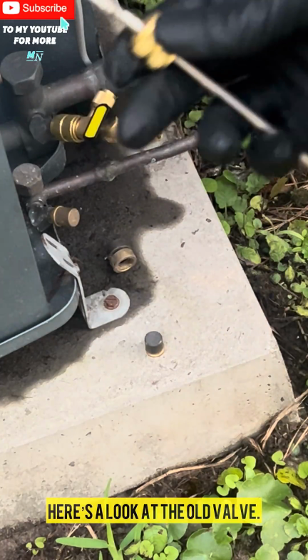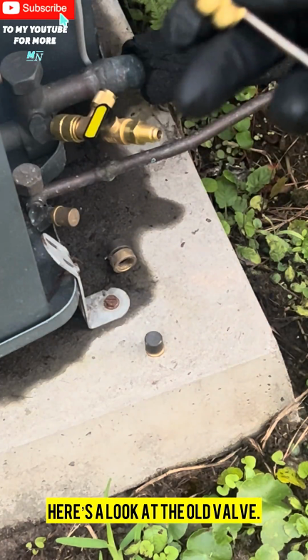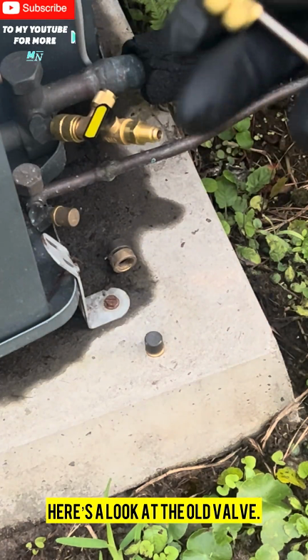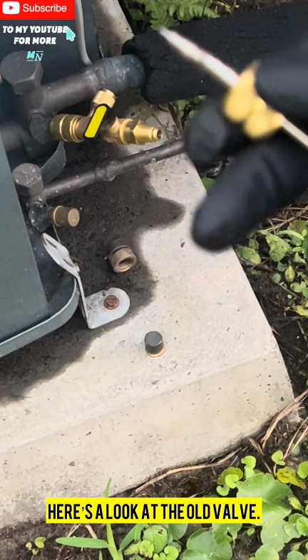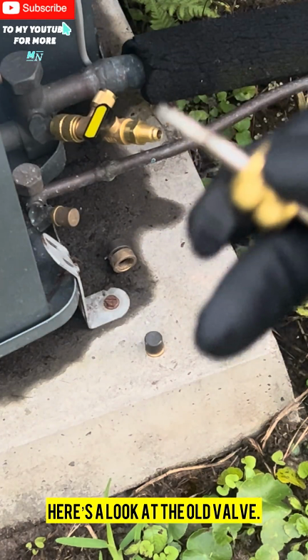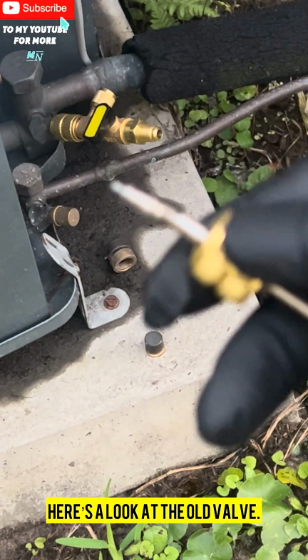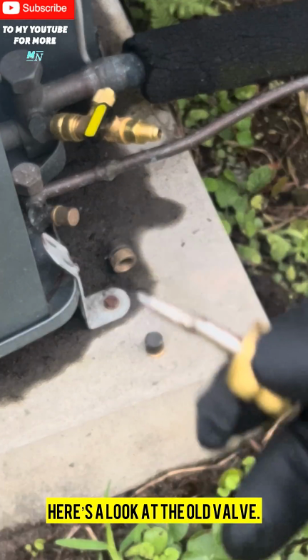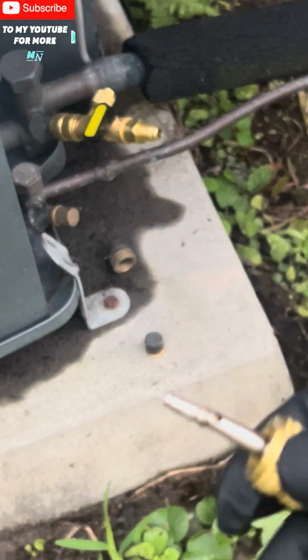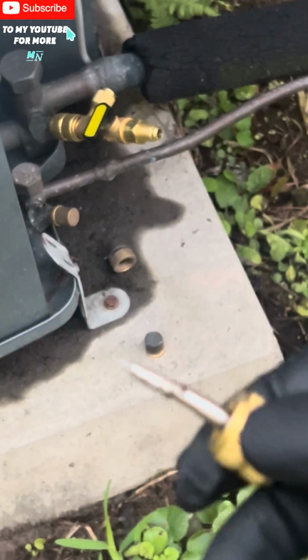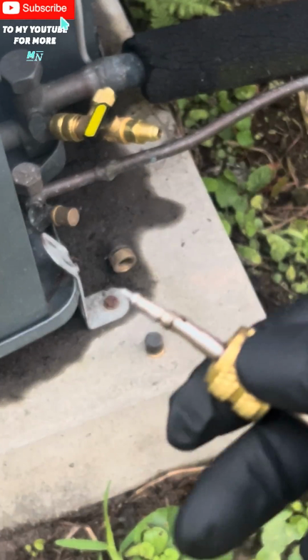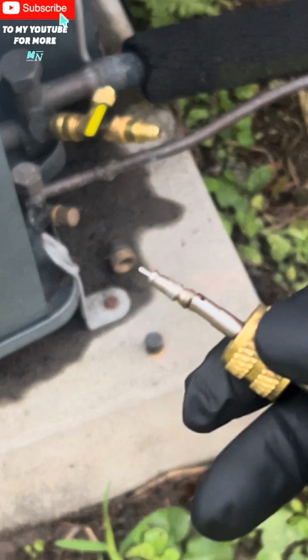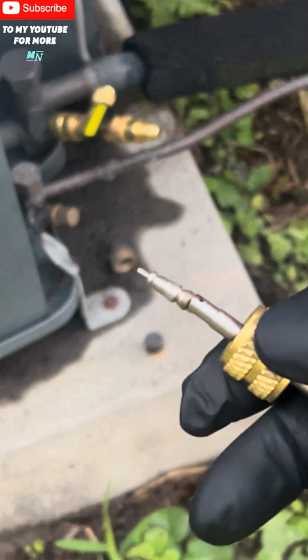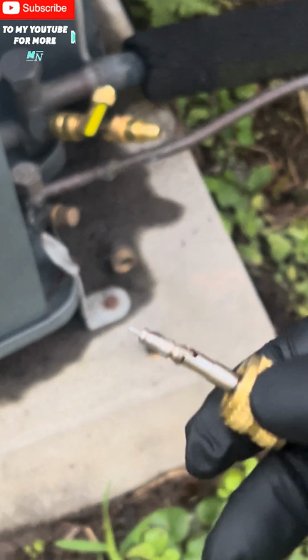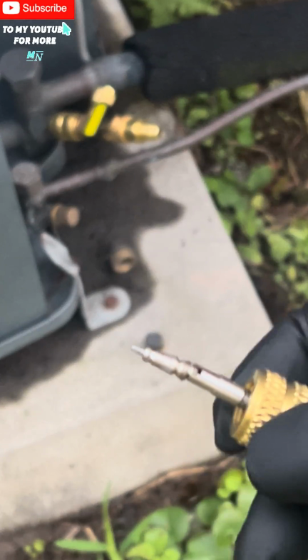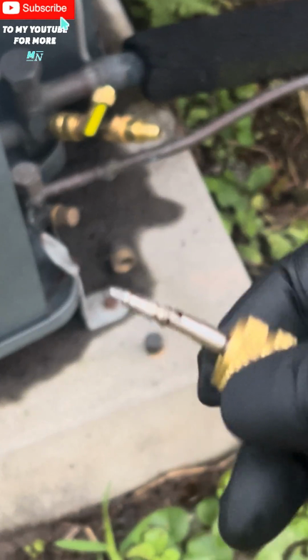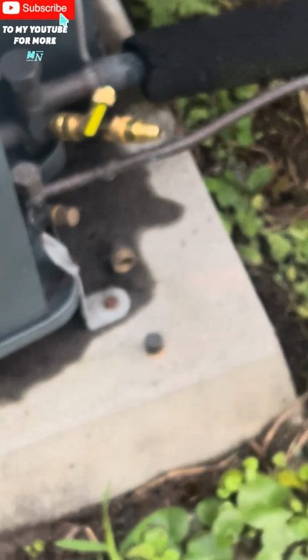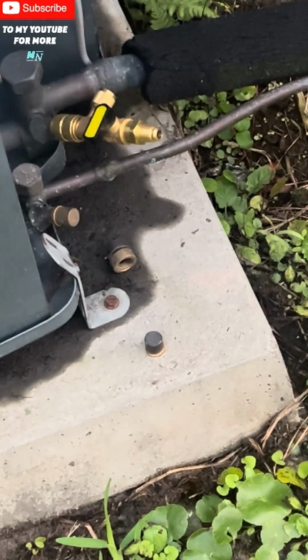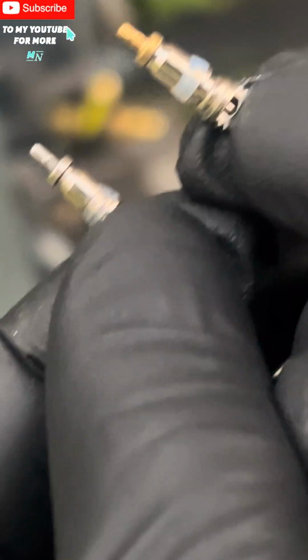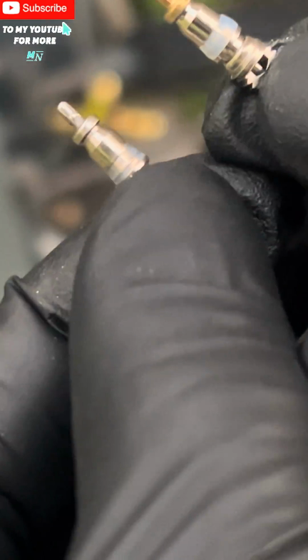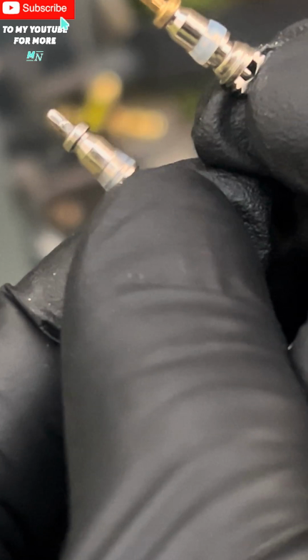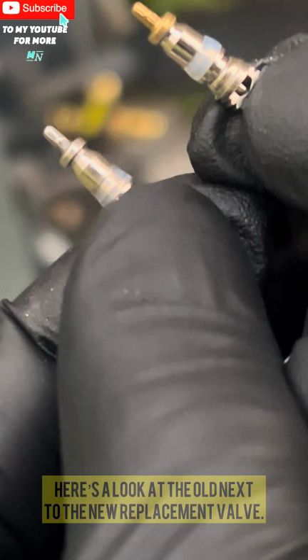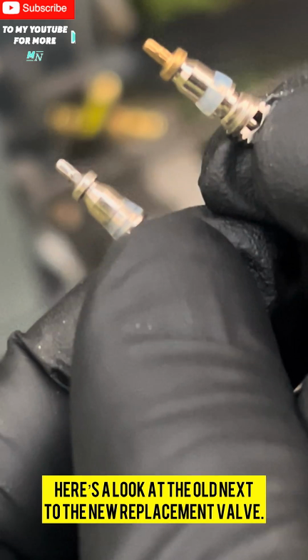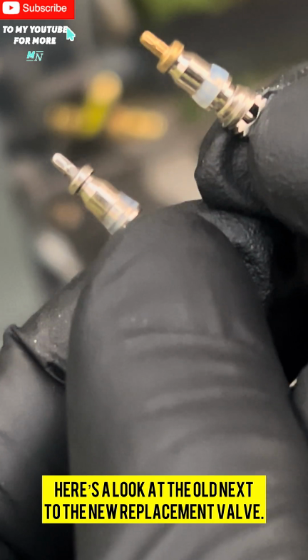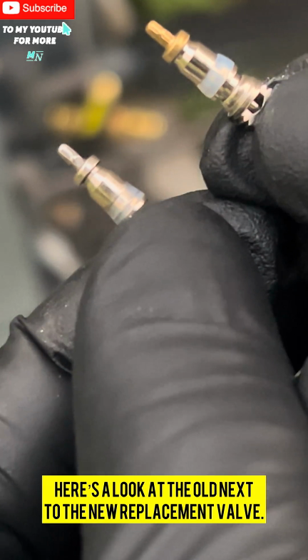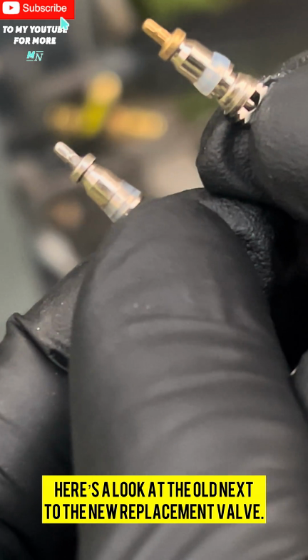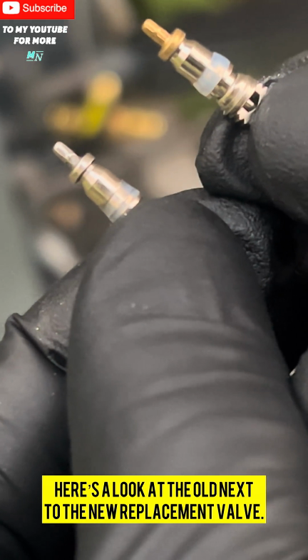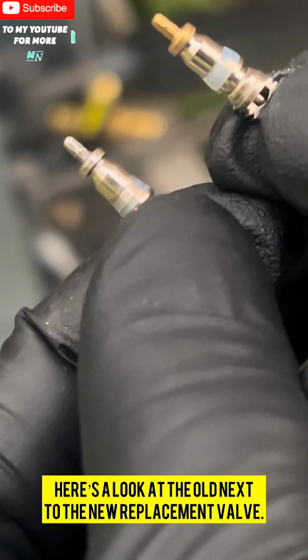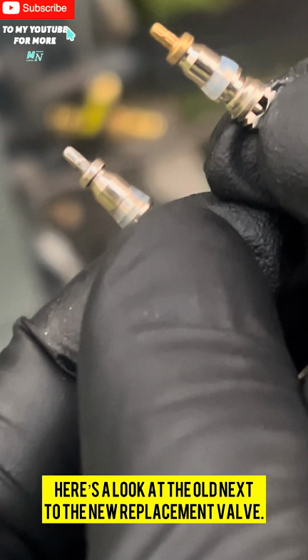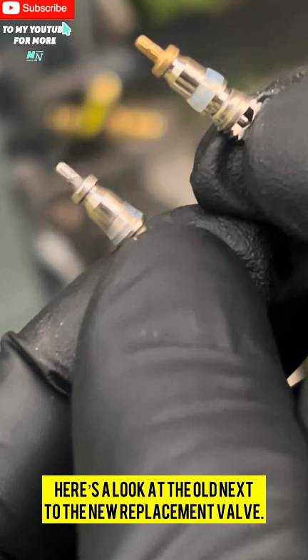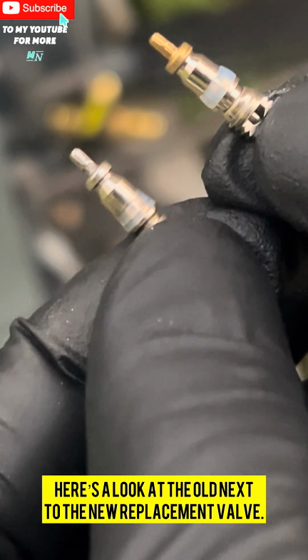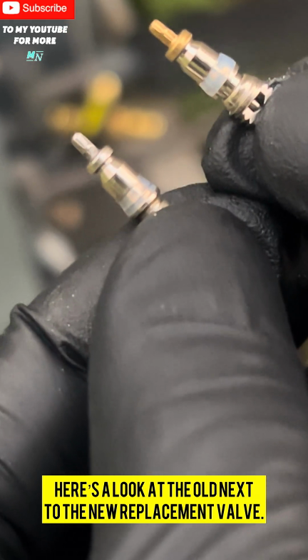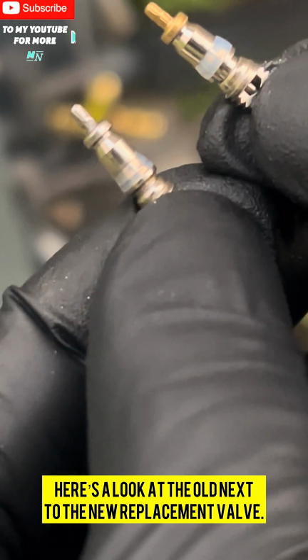Here's a look at the old valve, and here's a look at the old next to the new replacement valve.